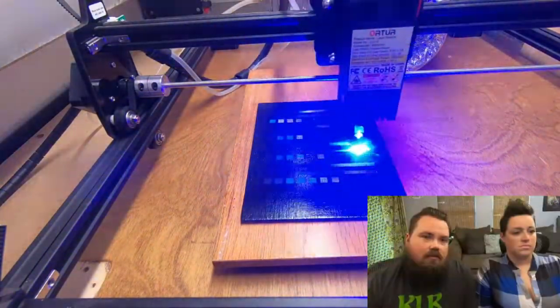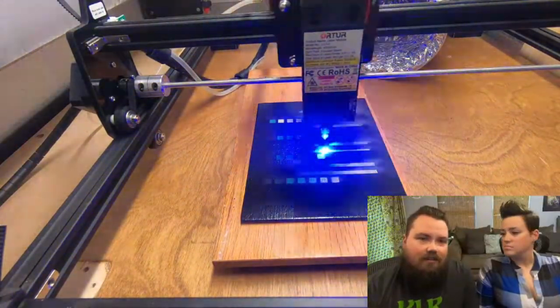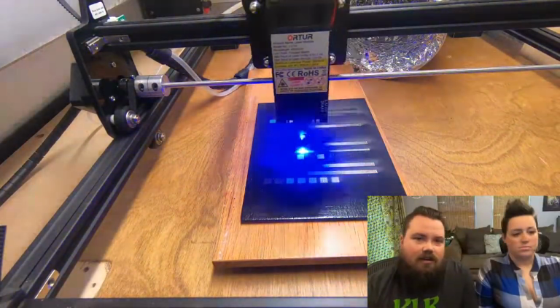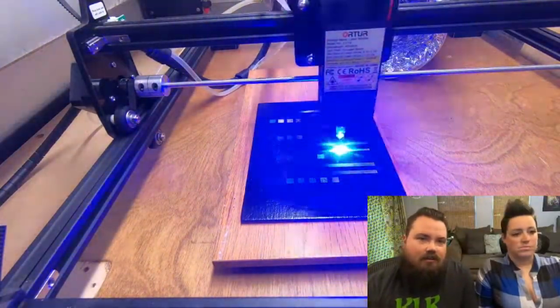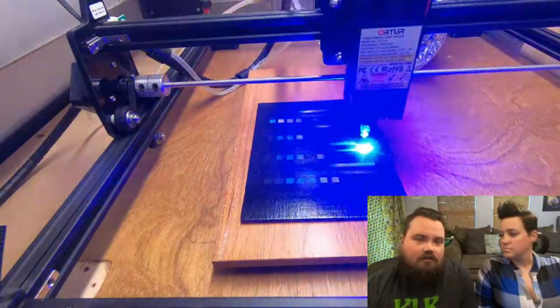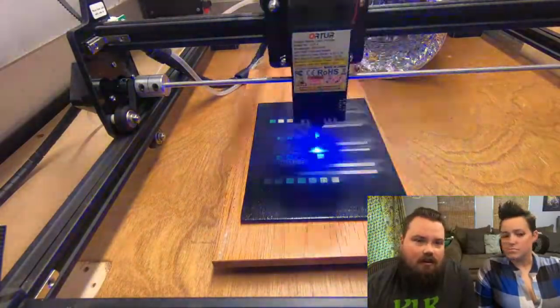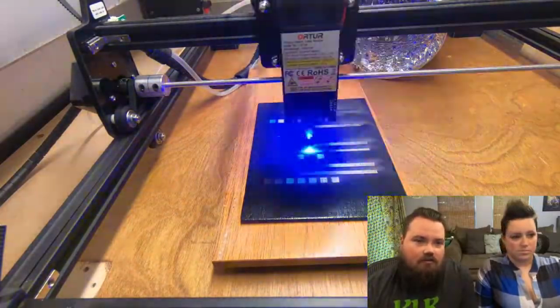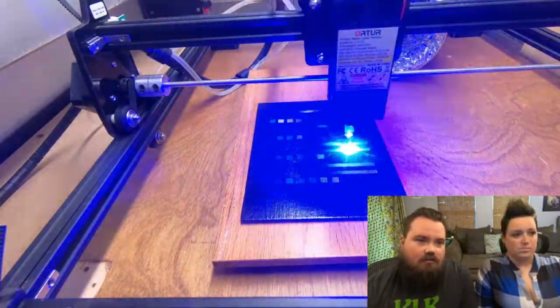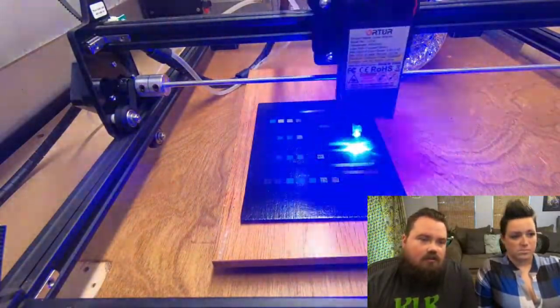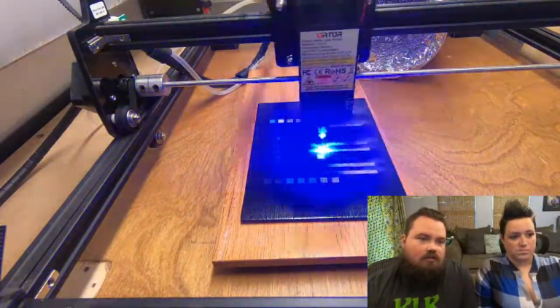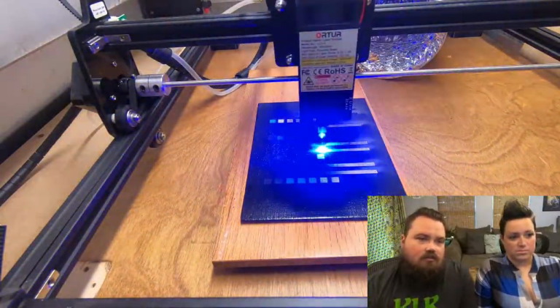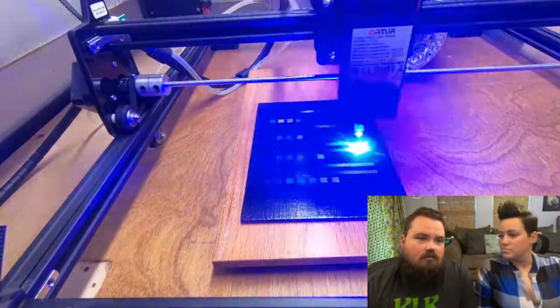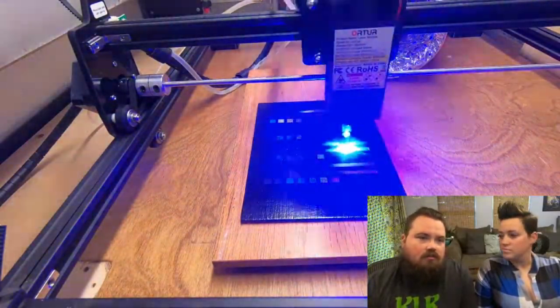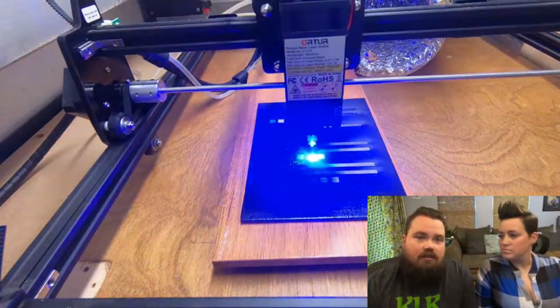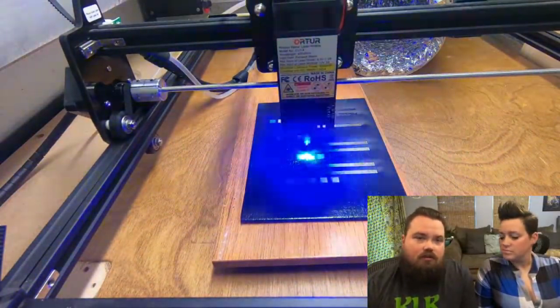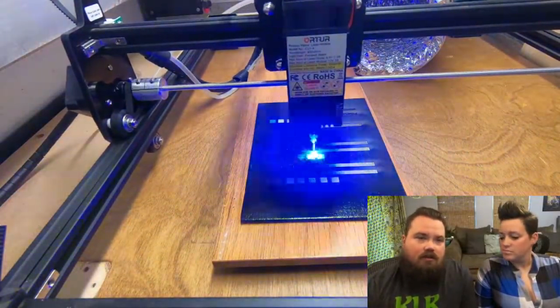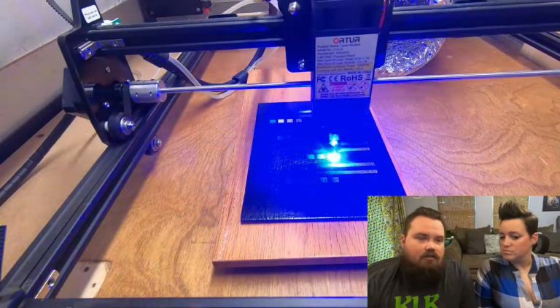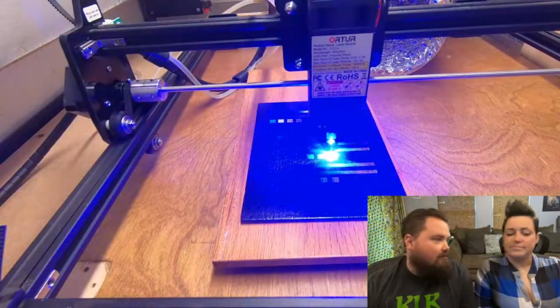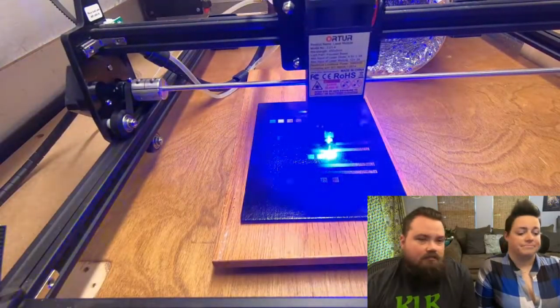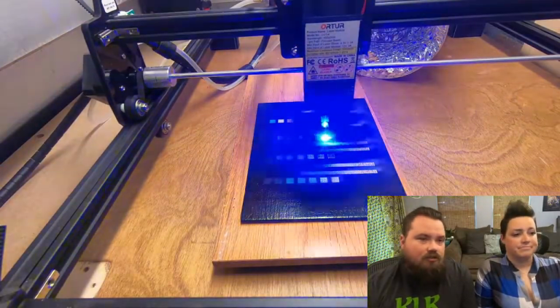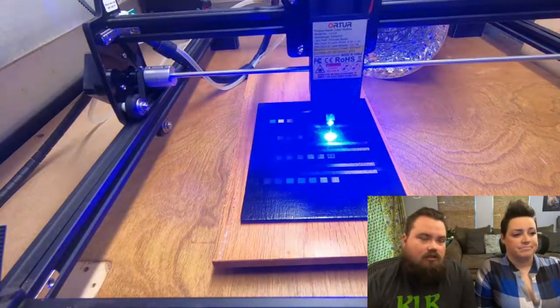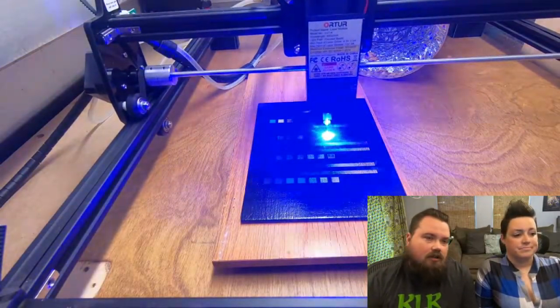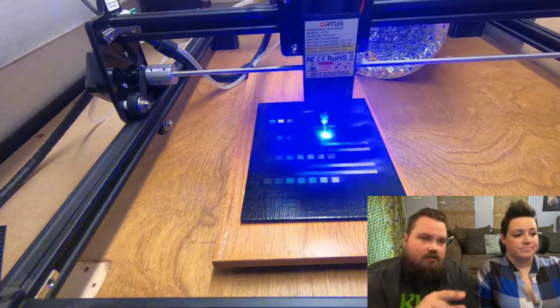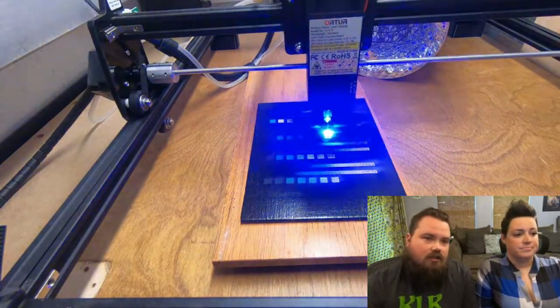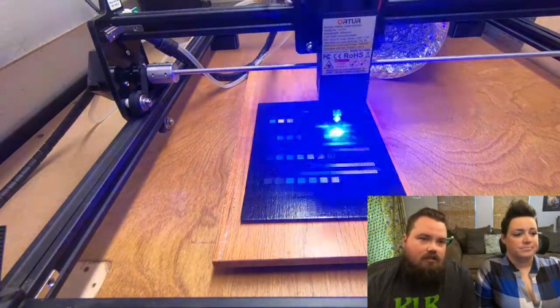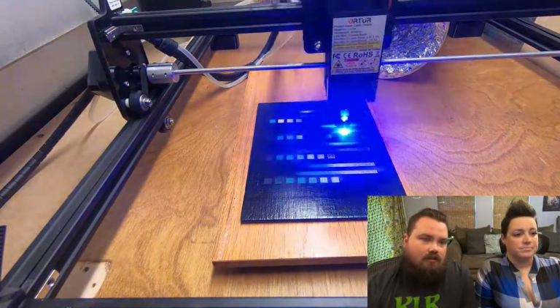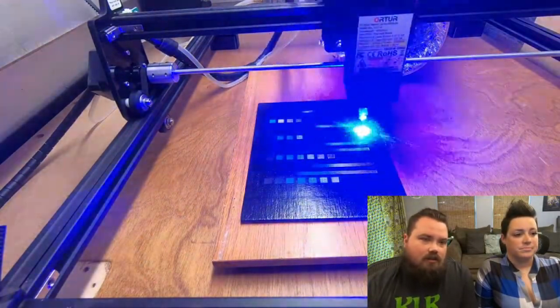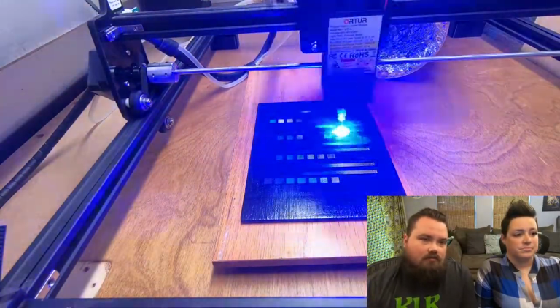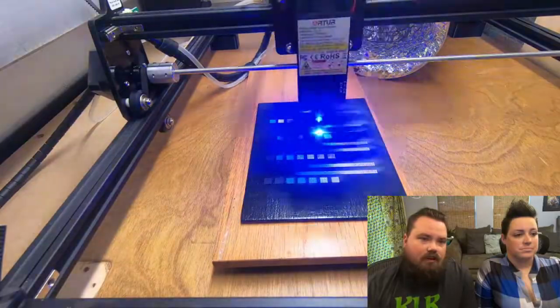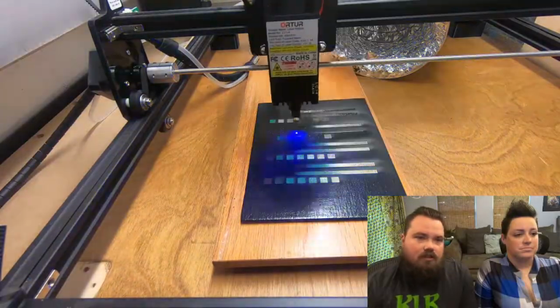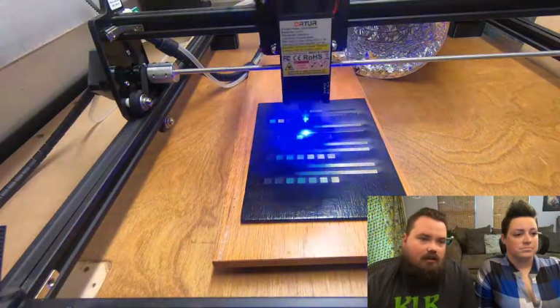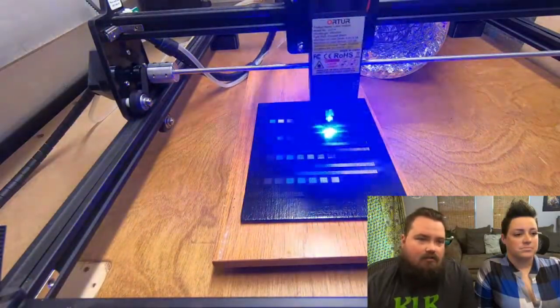I do have the air assist turned on for this, so I didn't do one without air assist. You can also see the vac pulling air out of it.